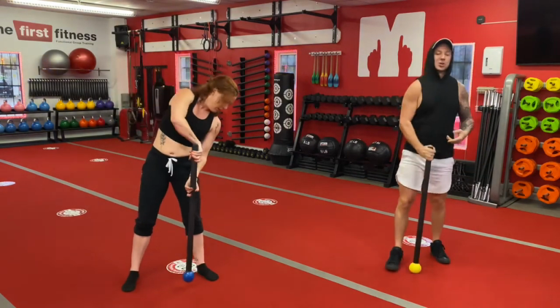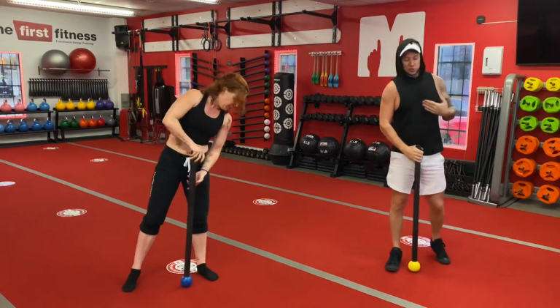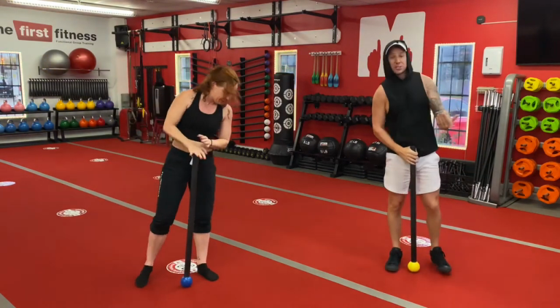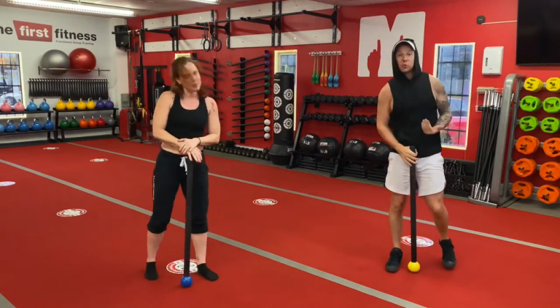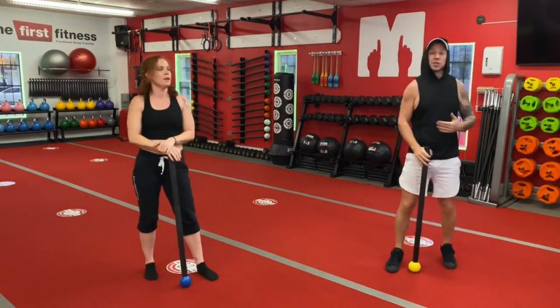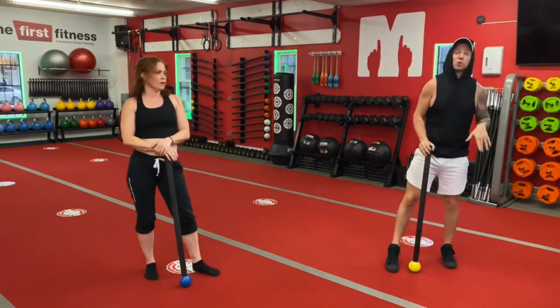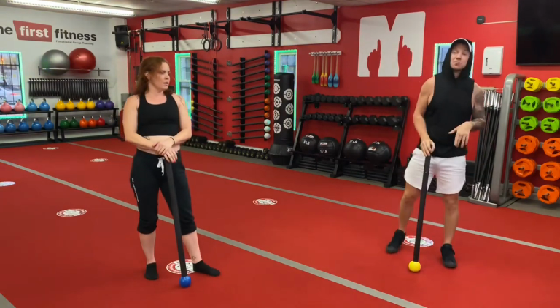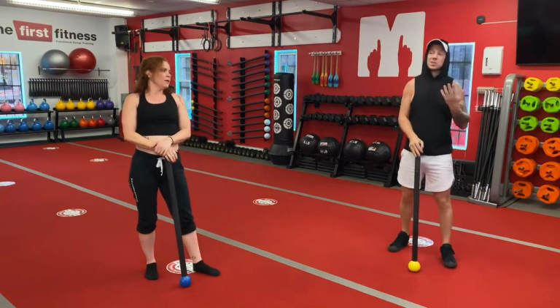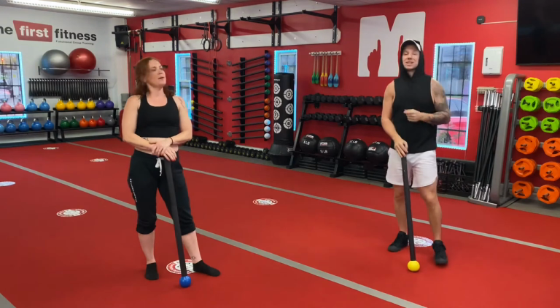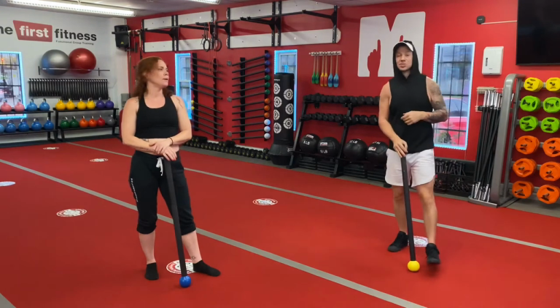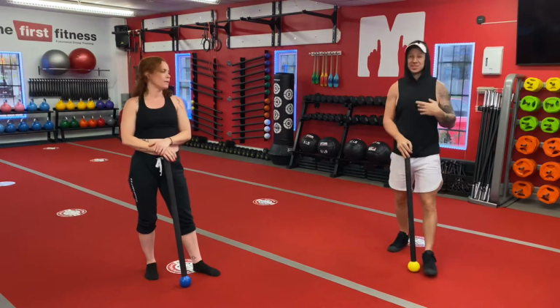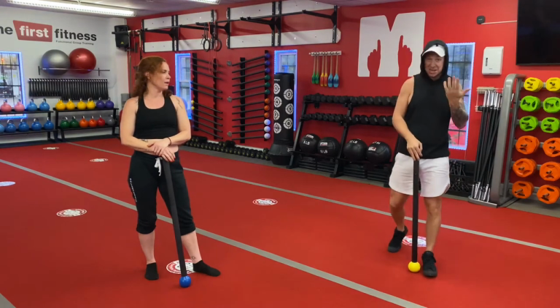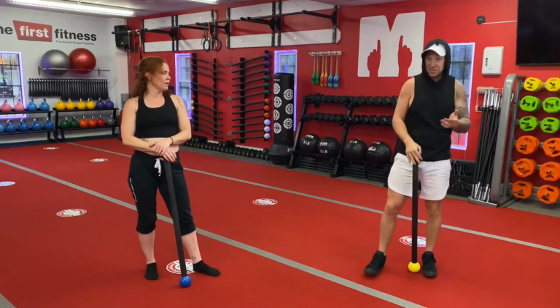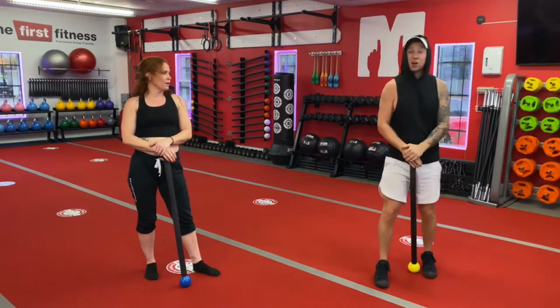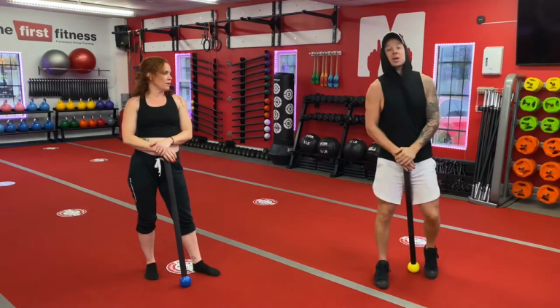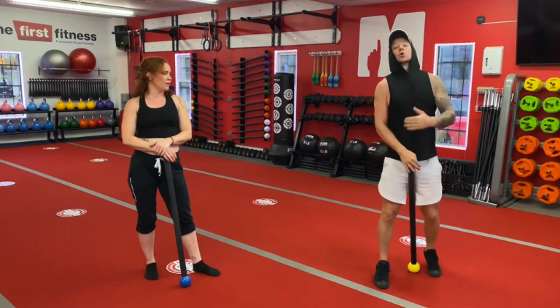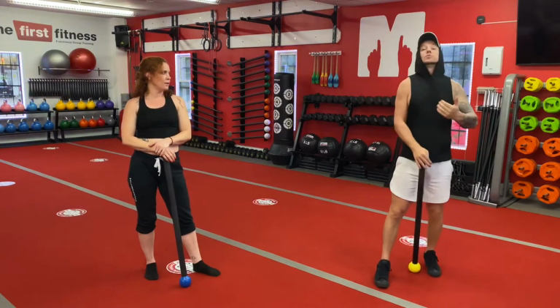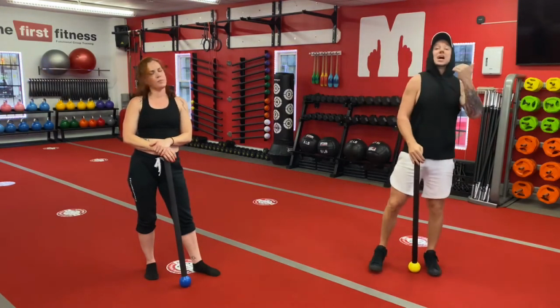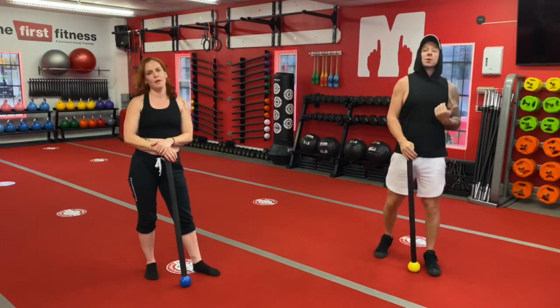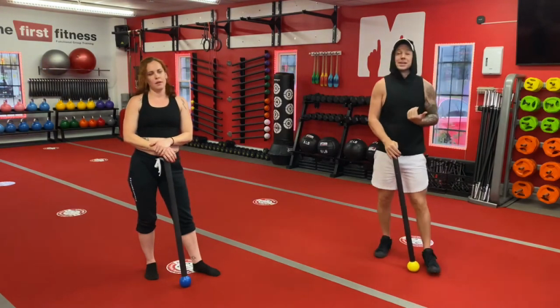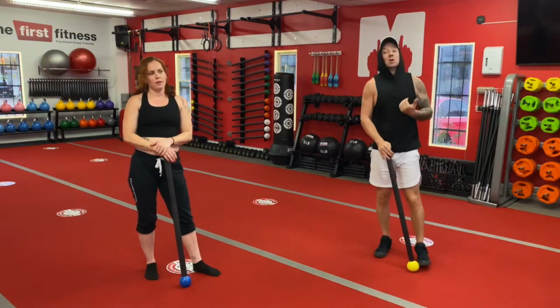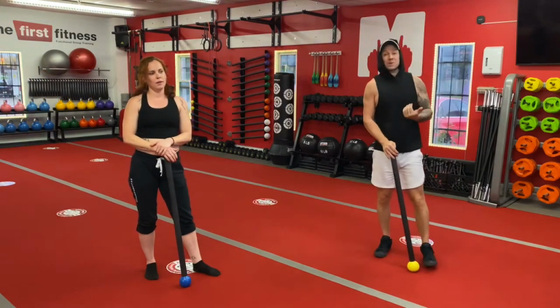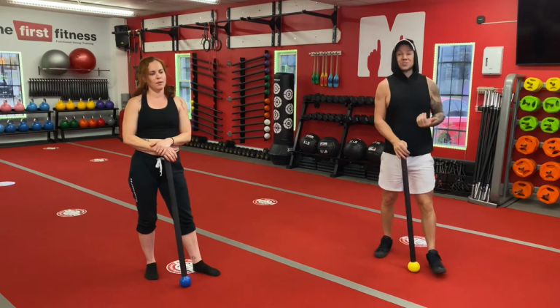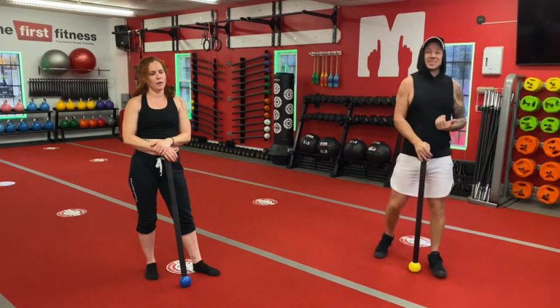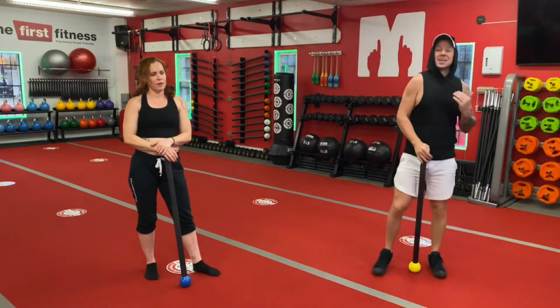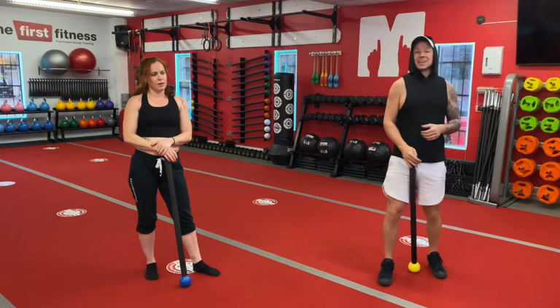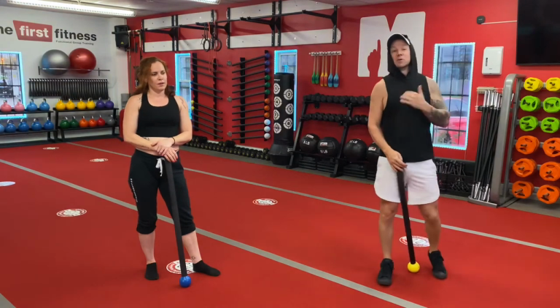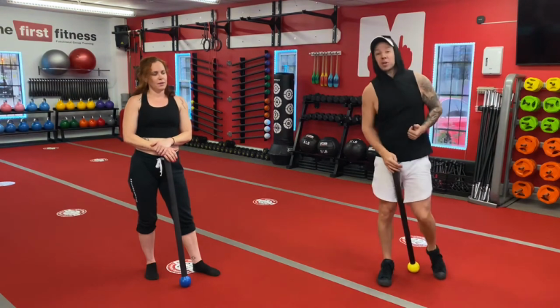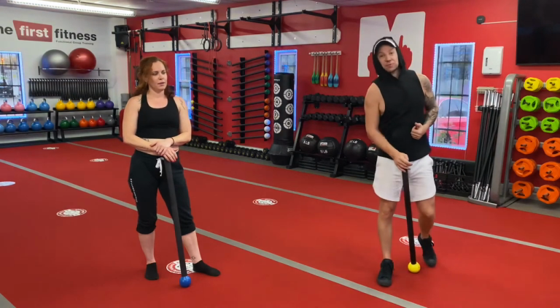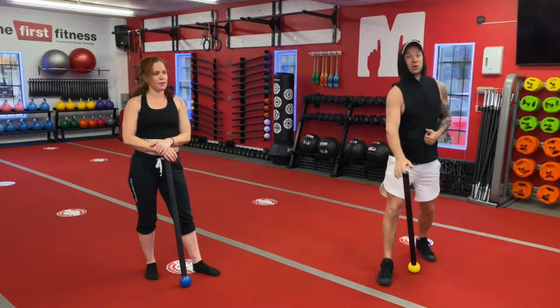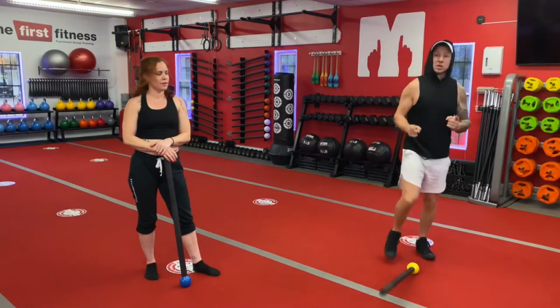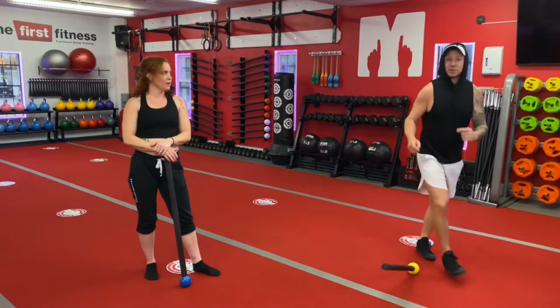So that's the footwork — the lower body movements and lower body exercises that make up this flow. We're gonna move to the upper body movement exercises next, and then we'll put them all together for the flow. Good job, guys.